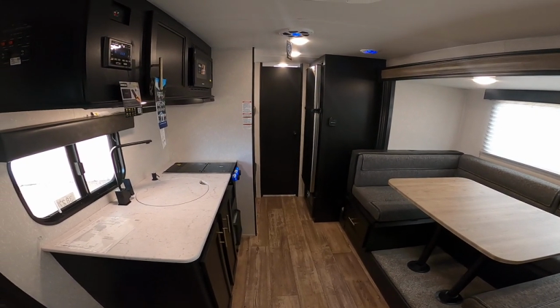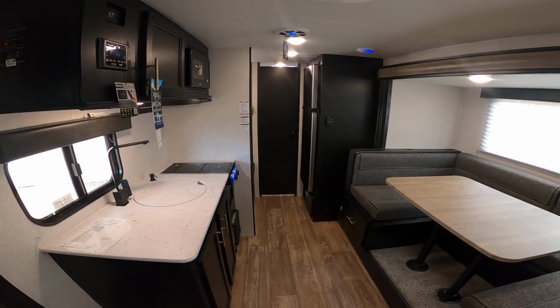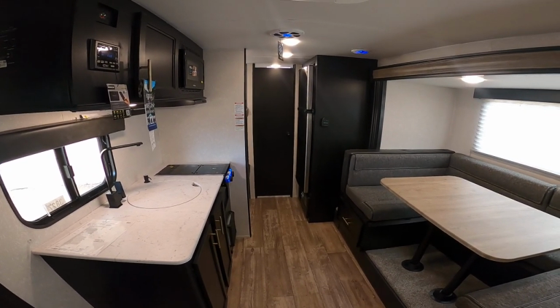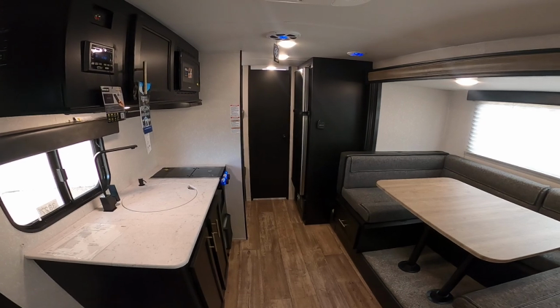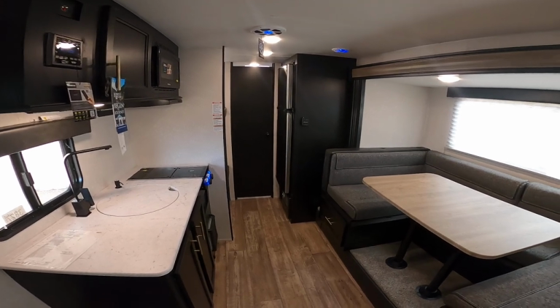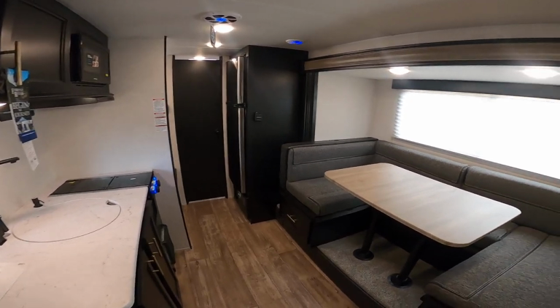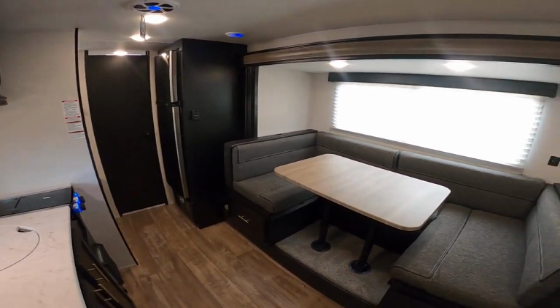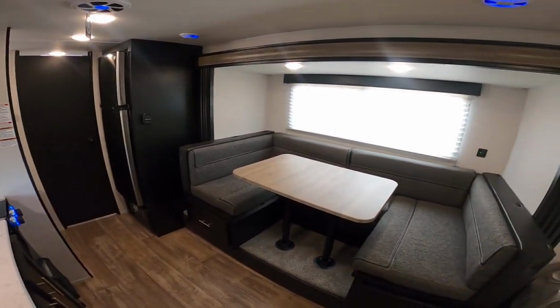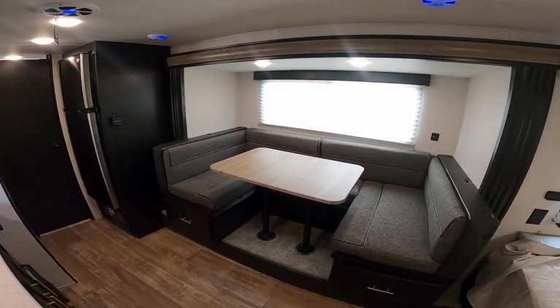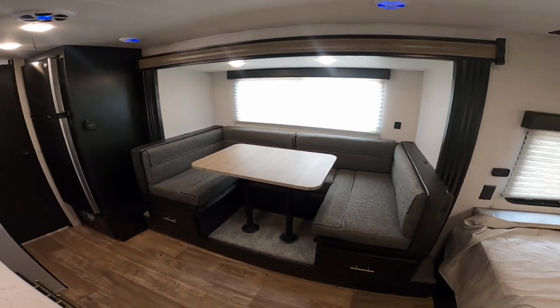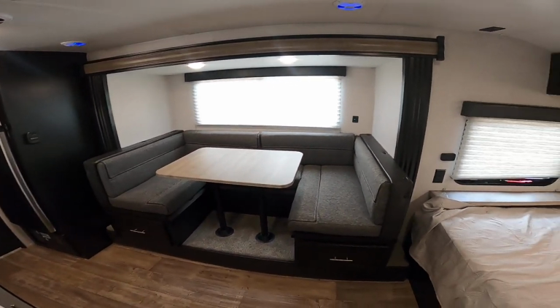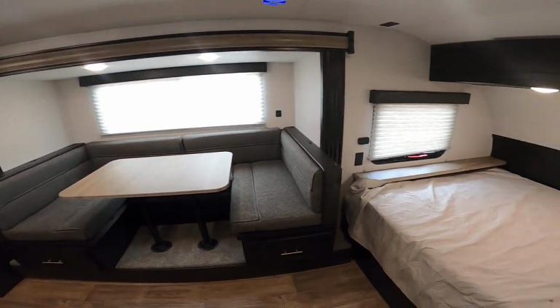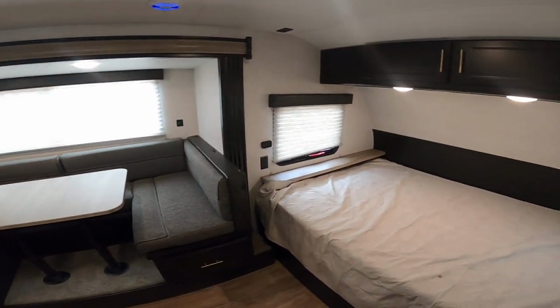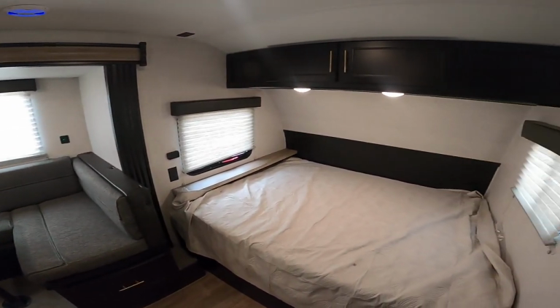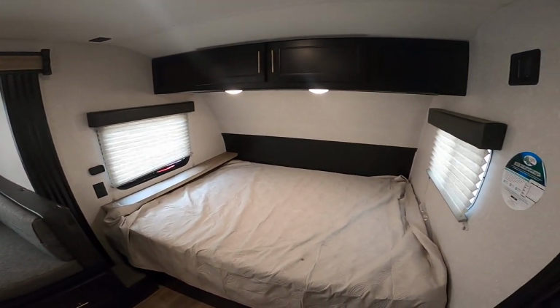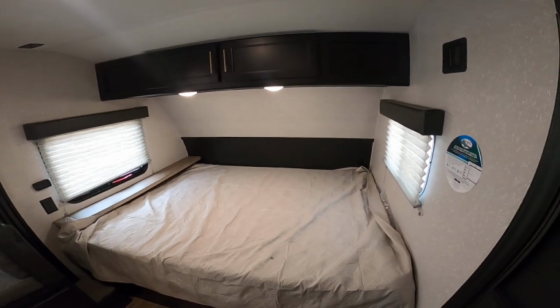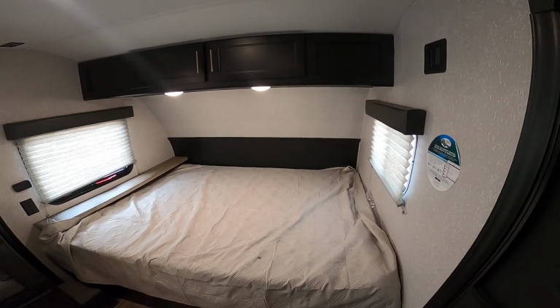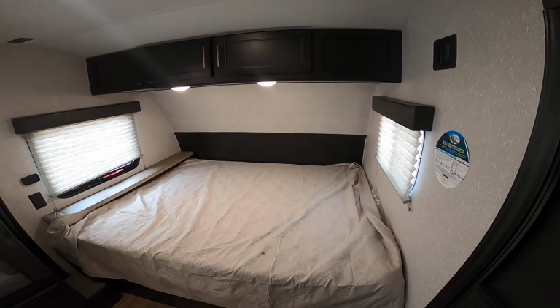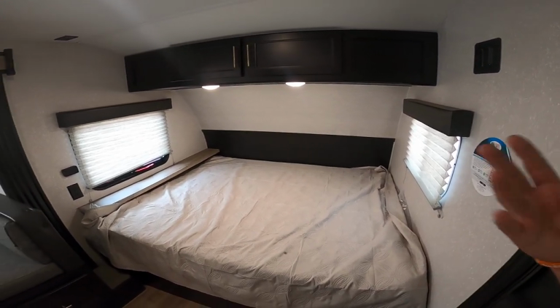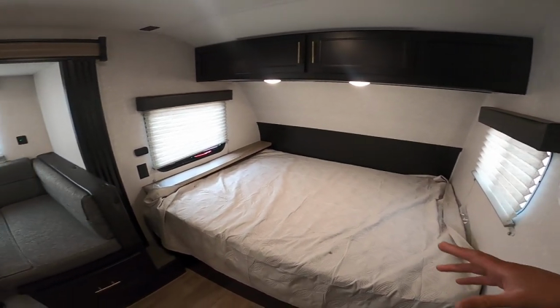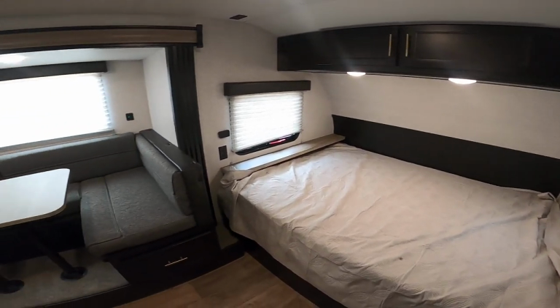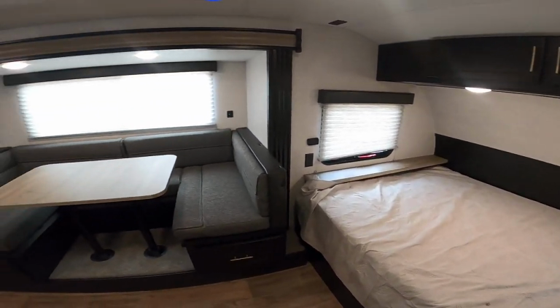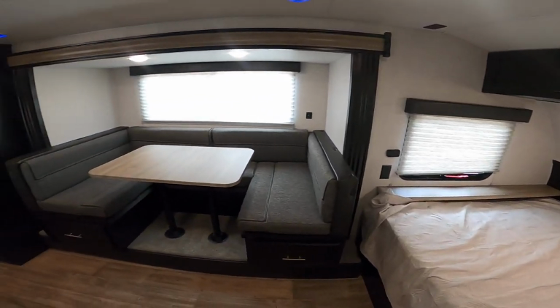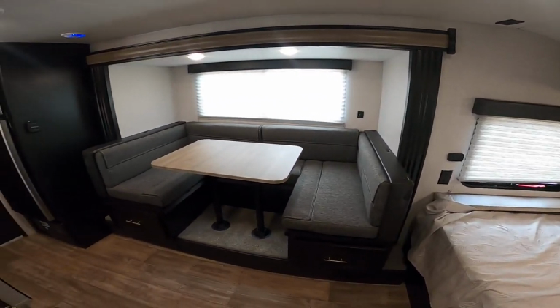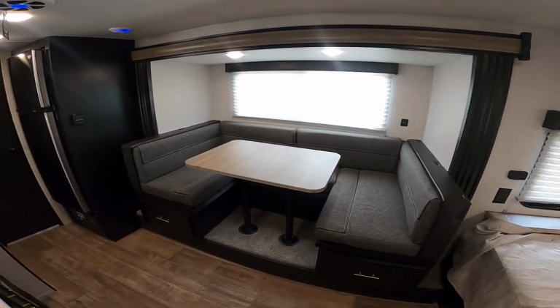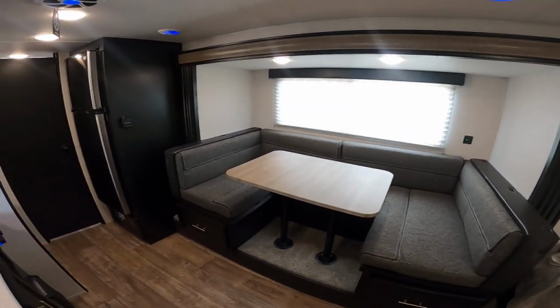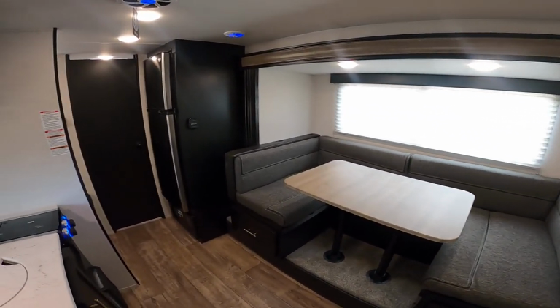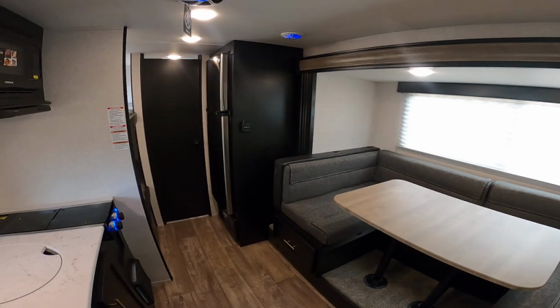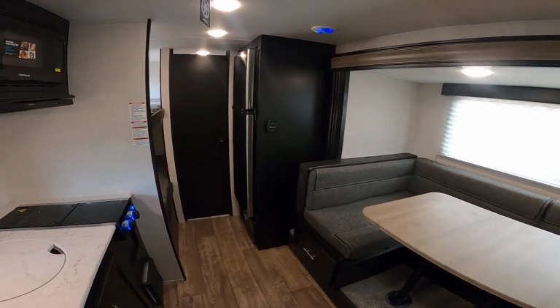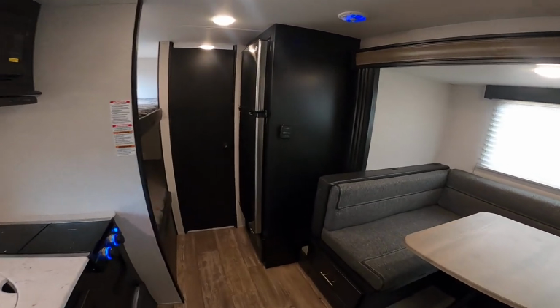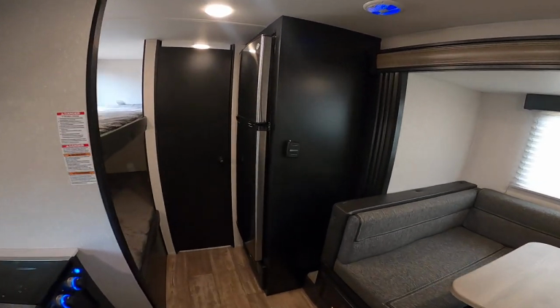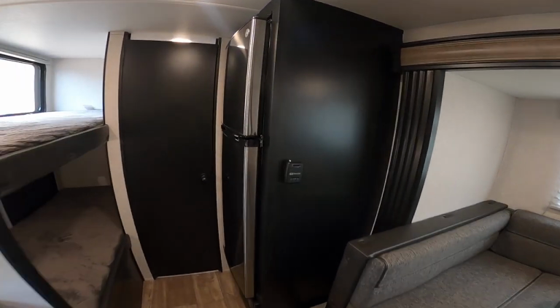It does include the Juice Pack, which is built-in solar from the factory. With that, you can run all your 12-volt systems: the lights, the slide, the awning, and the all-electric refrigerator.